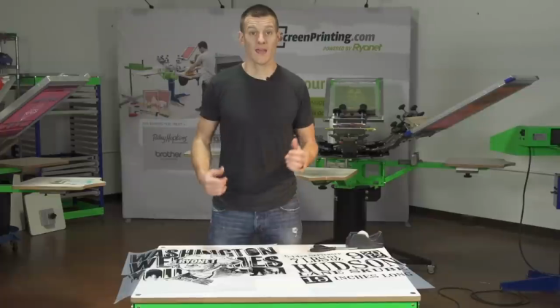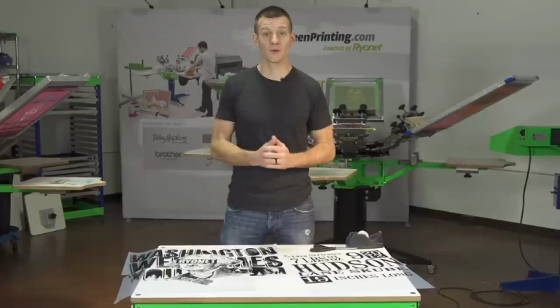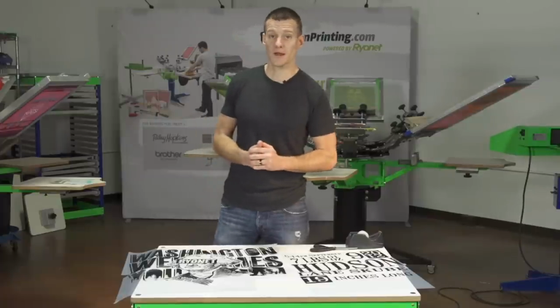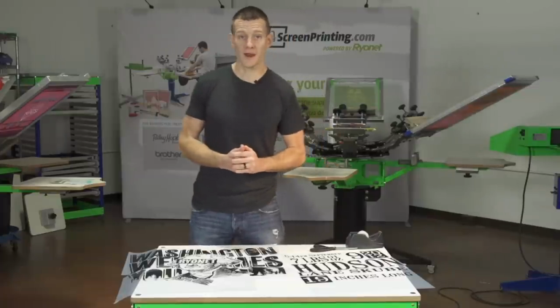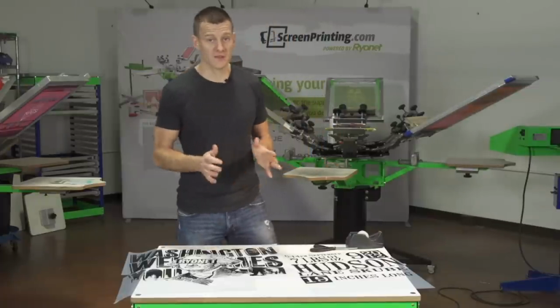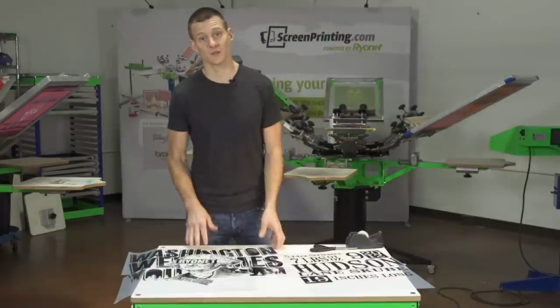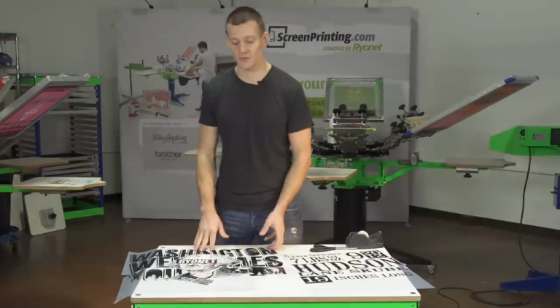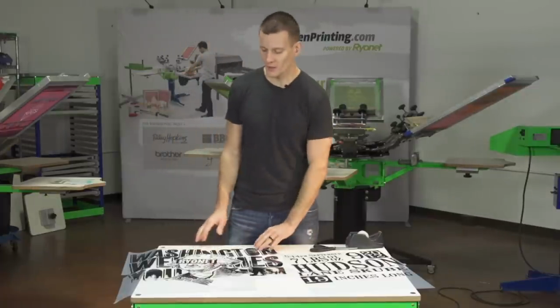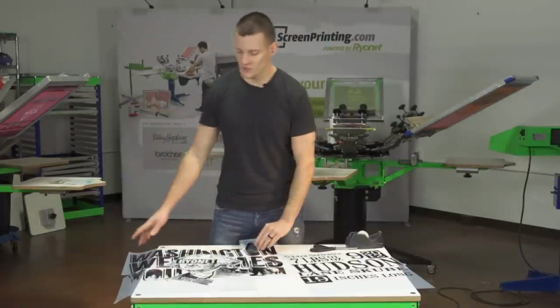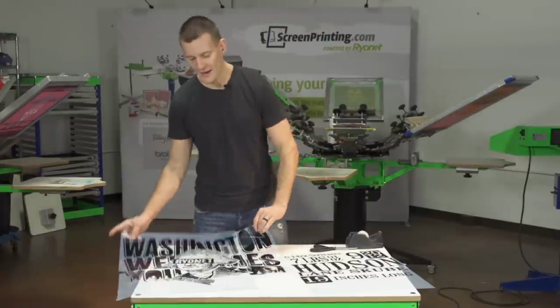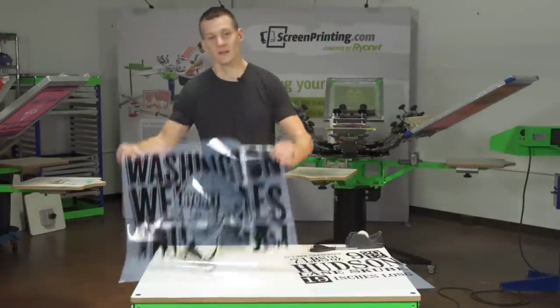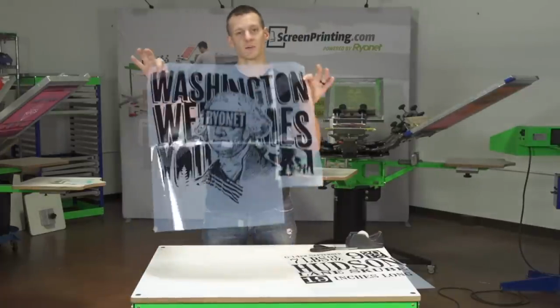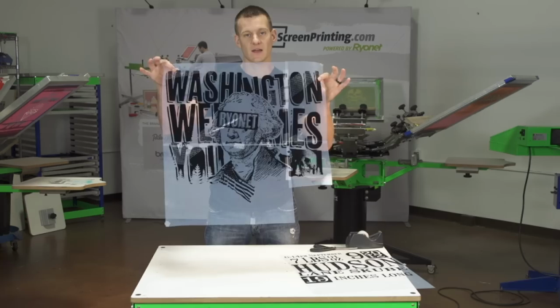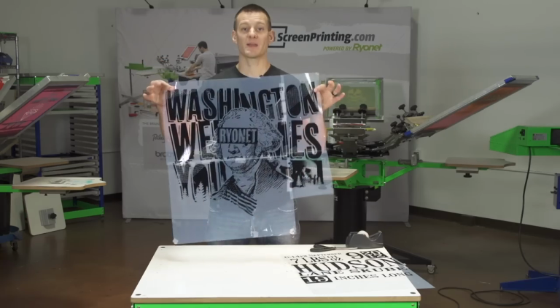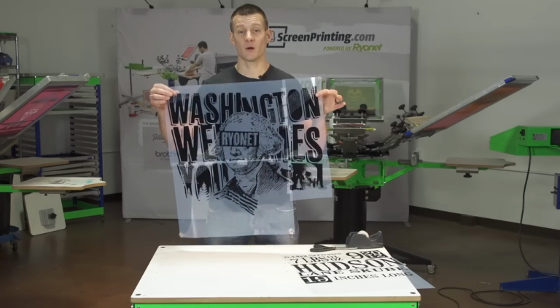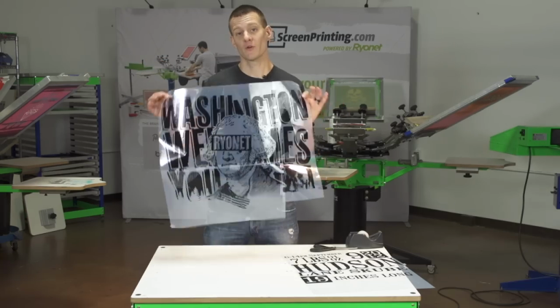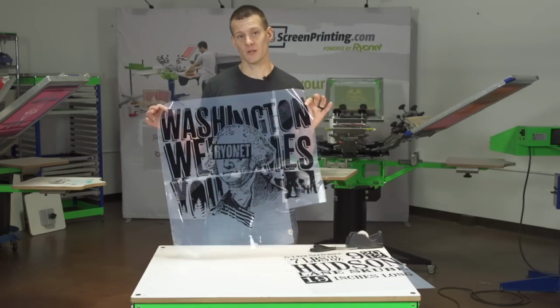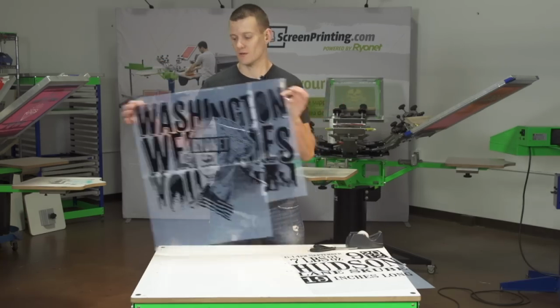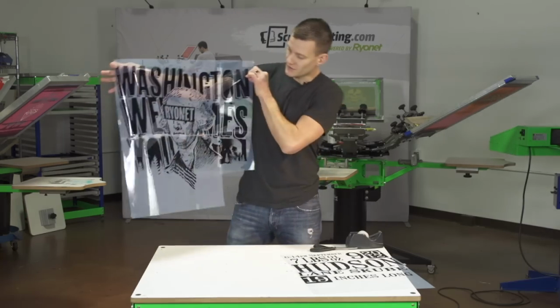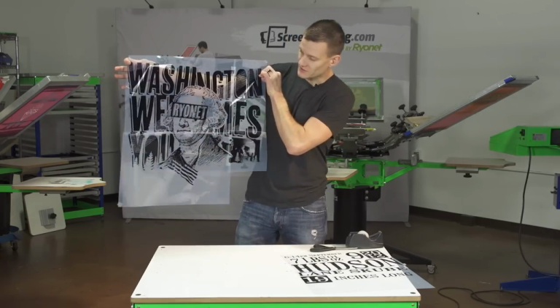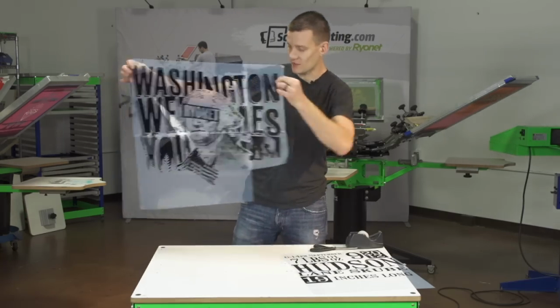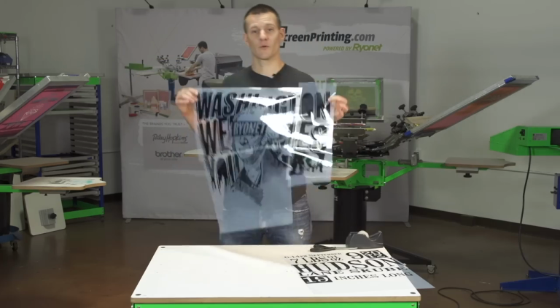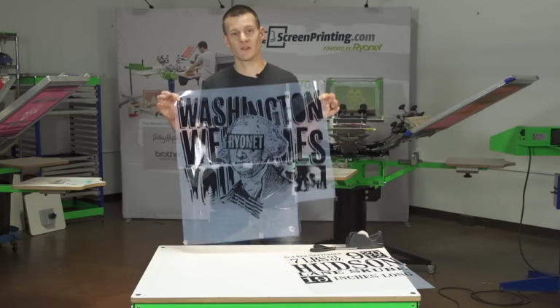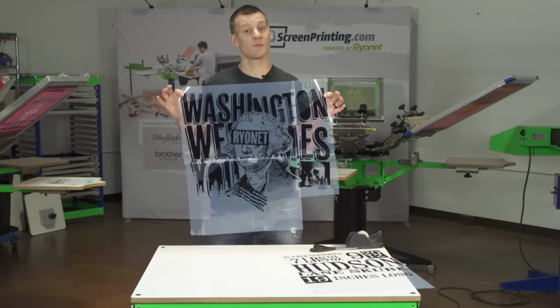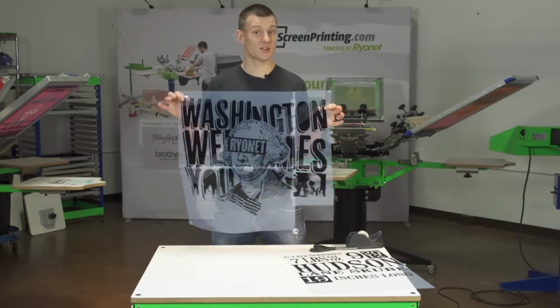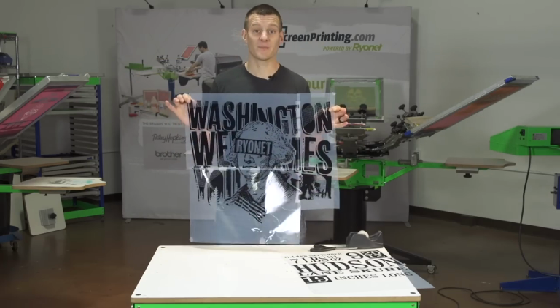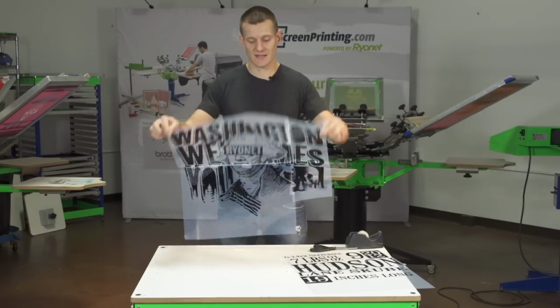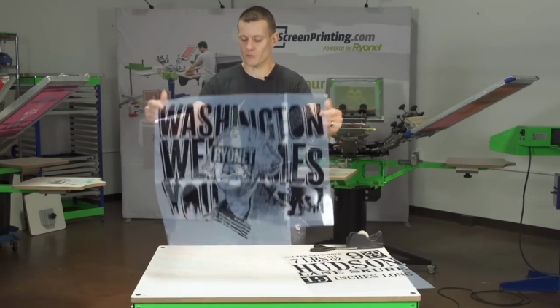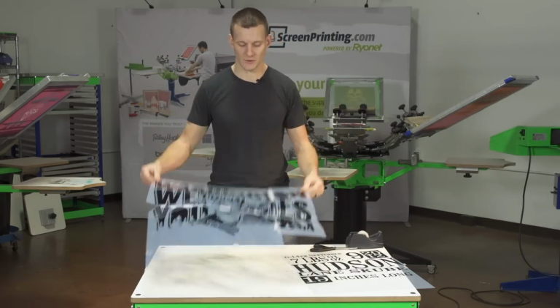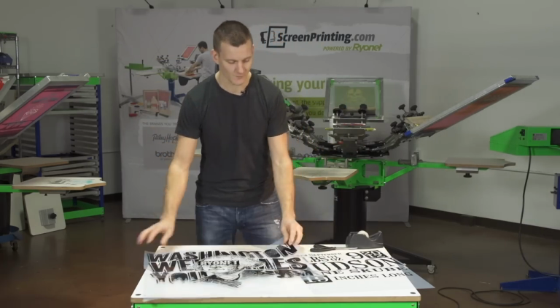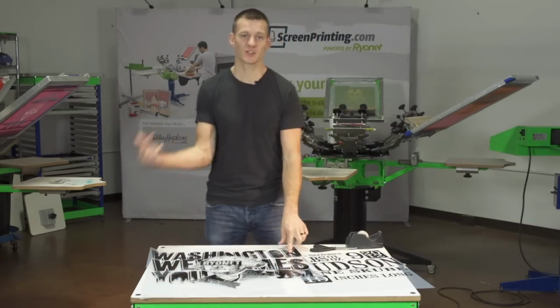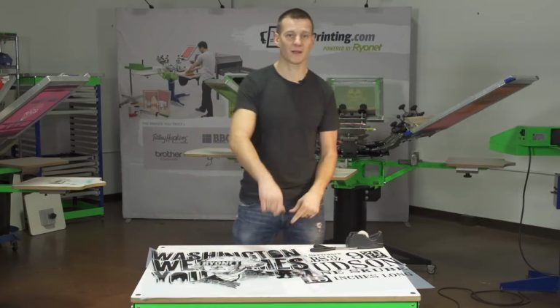Hey screen printers, it's Ryan here with Ryanette. In this instructional video on screen printing, we're going to show you how to splice together or tape together films for larger images. This, for instance, is an all-over print, but this was done with just a 13x19 Epson 1430 printer. Let's jump into it.